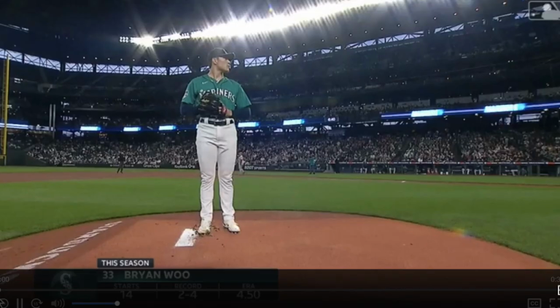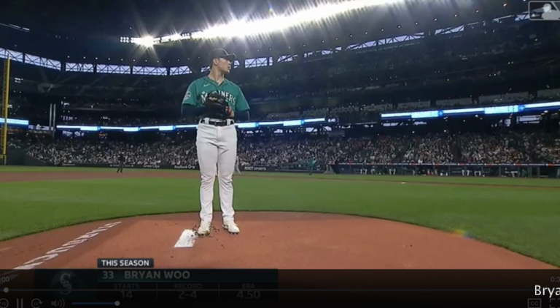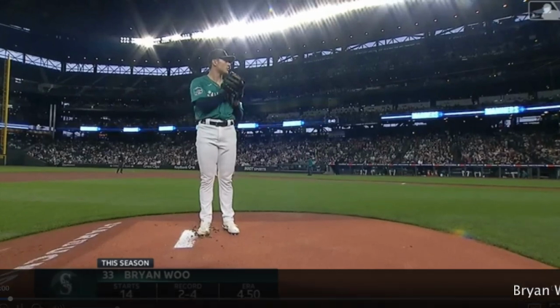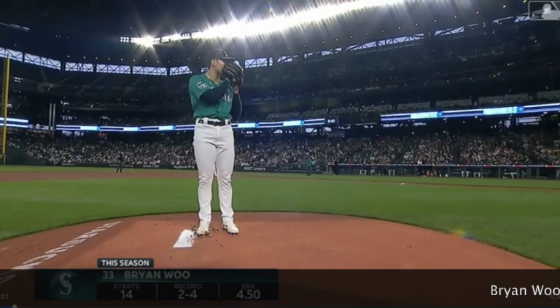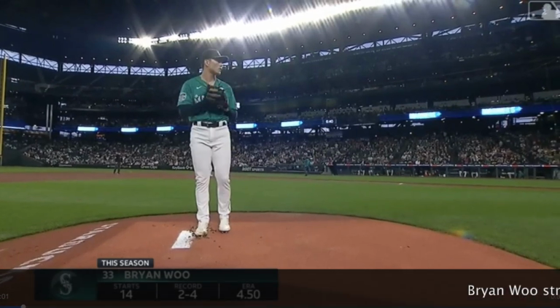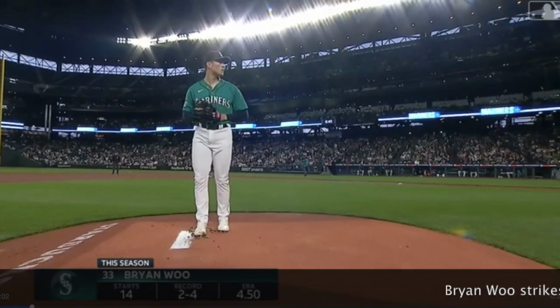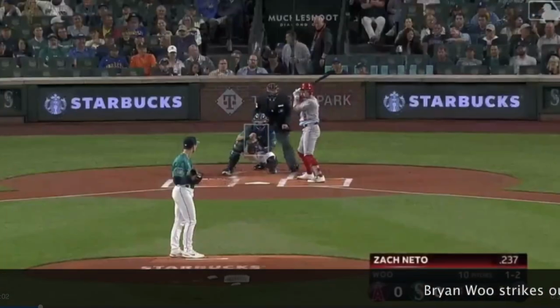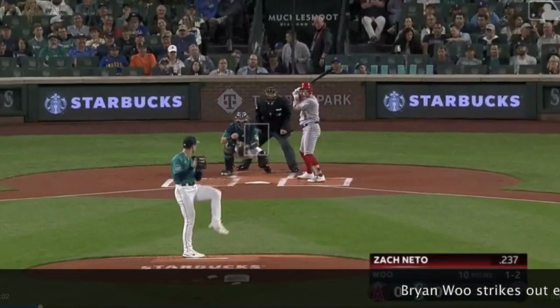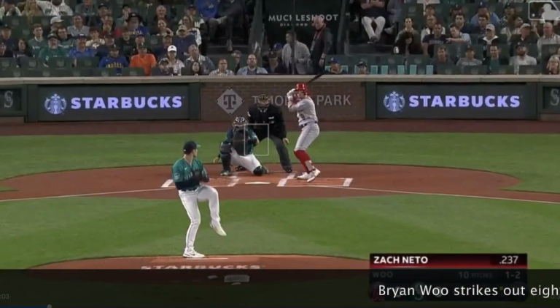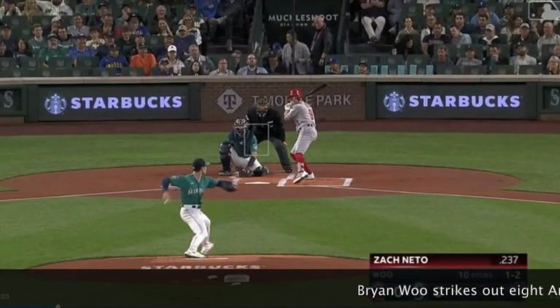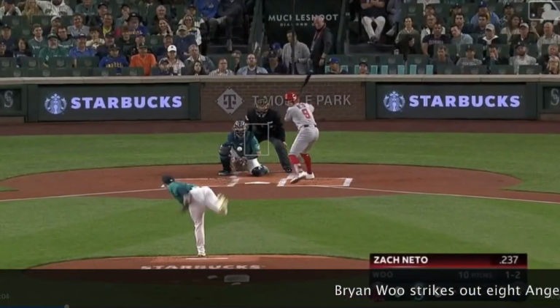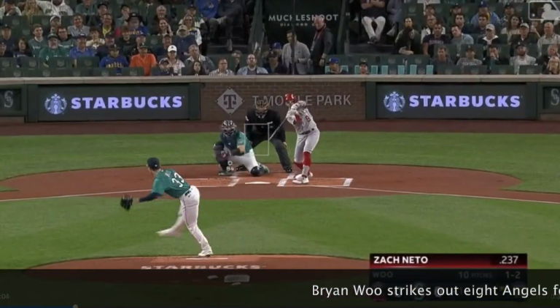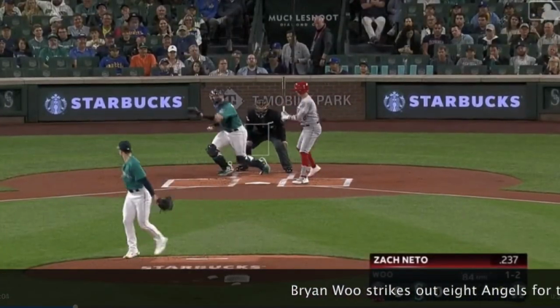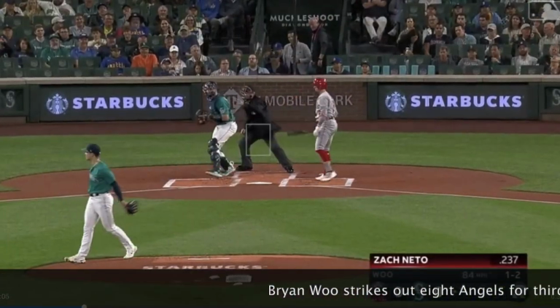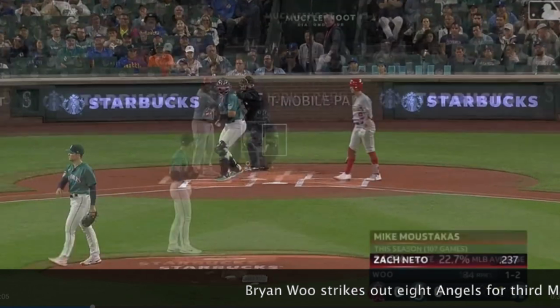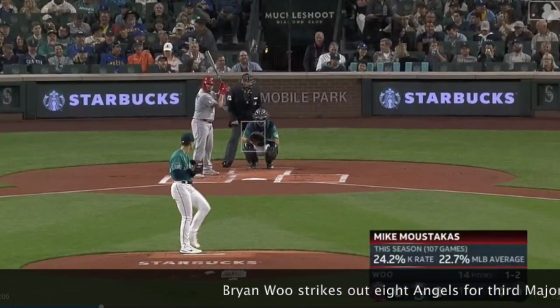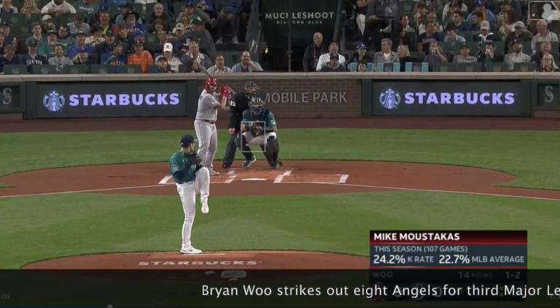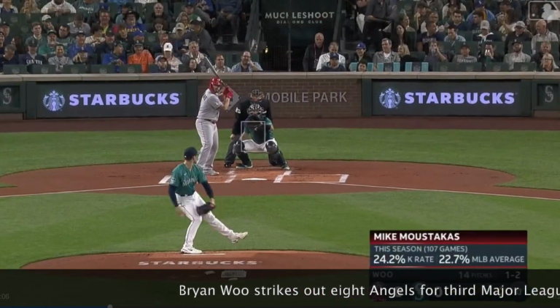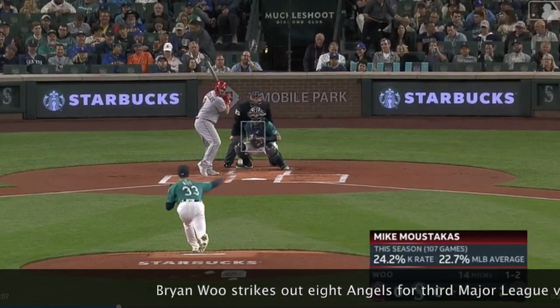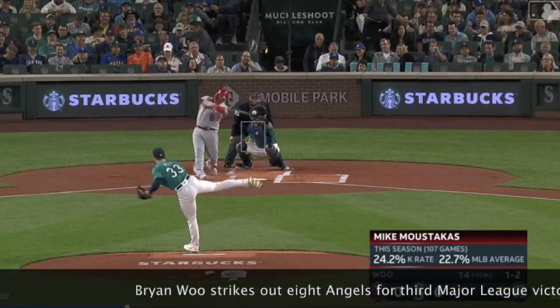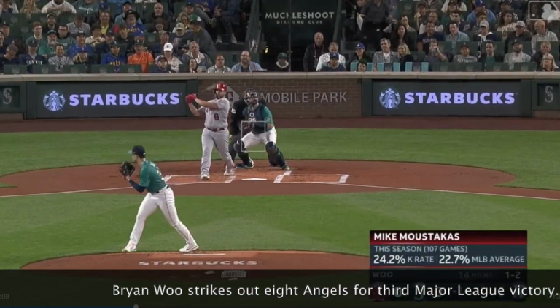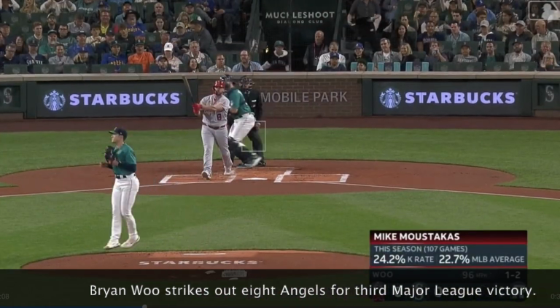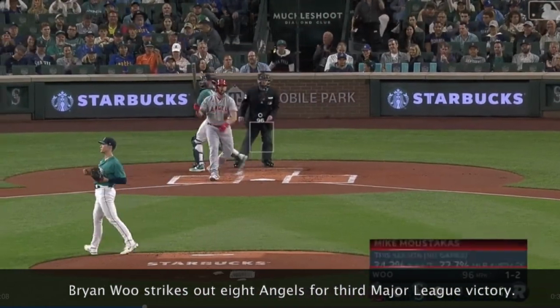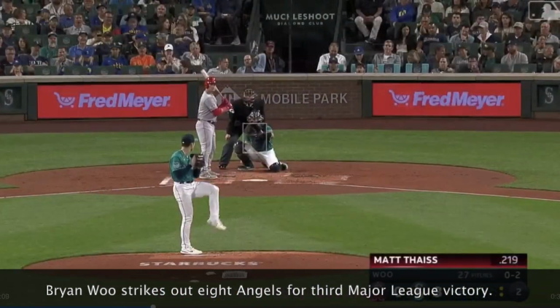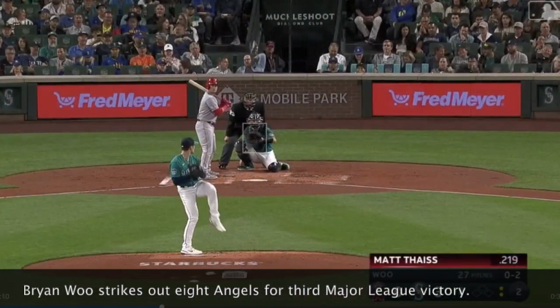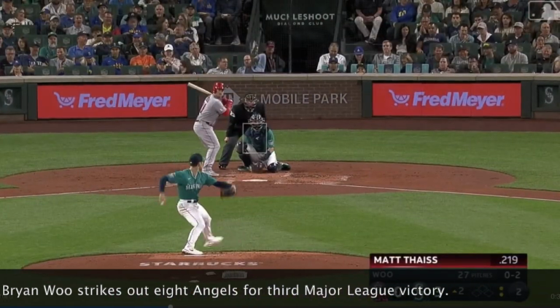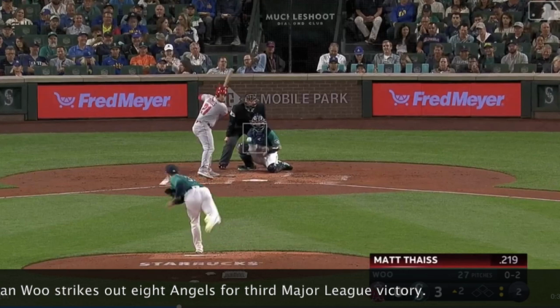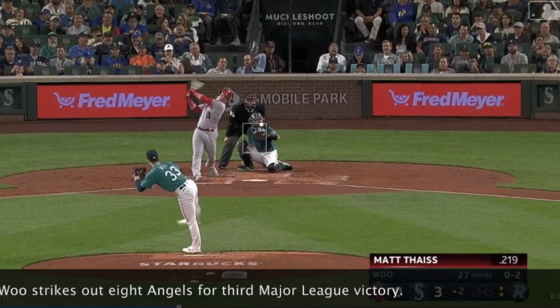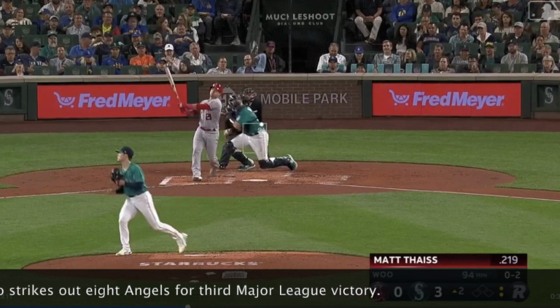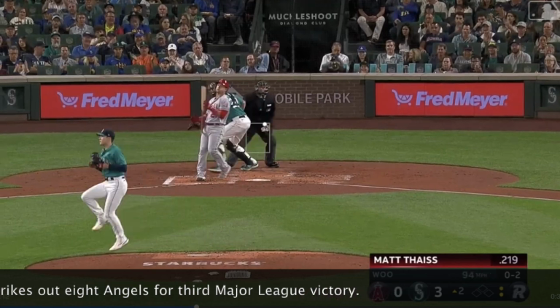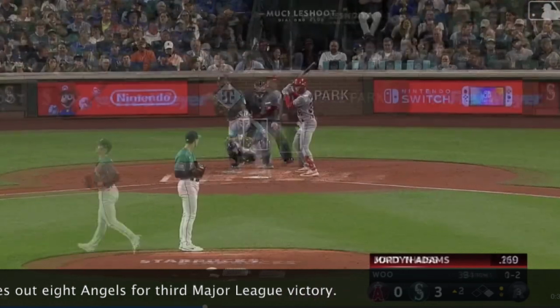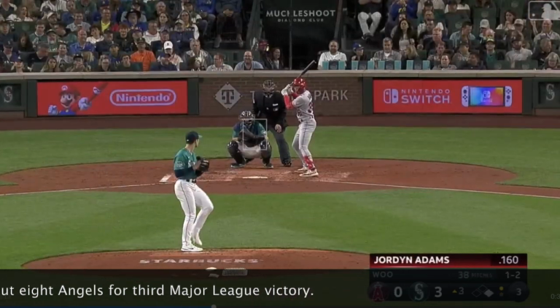That's a perk for Brian Wu, who's working on seven days rest, making his 15th big league start. Now we'll see if he's able to command the strike zone early on. He has a 2-4 record with a 4.5 ERA in 70 innings, 68 strikeouts and 22 walks on the season.